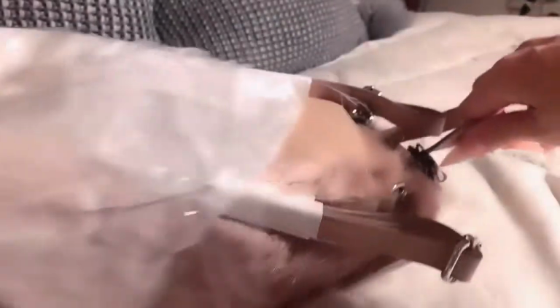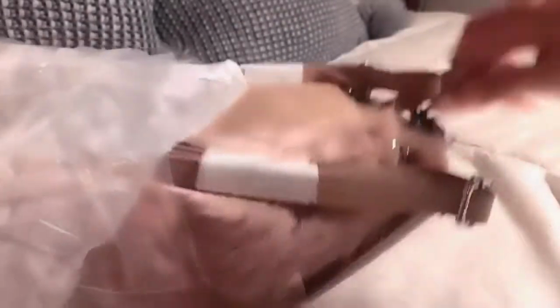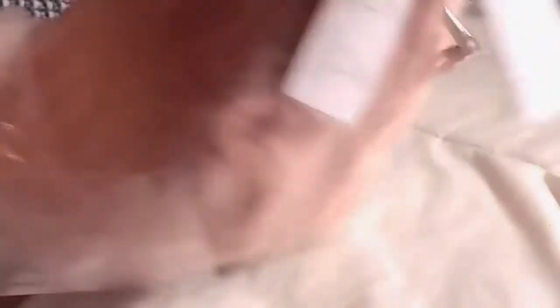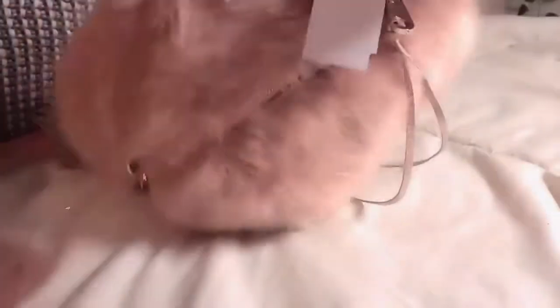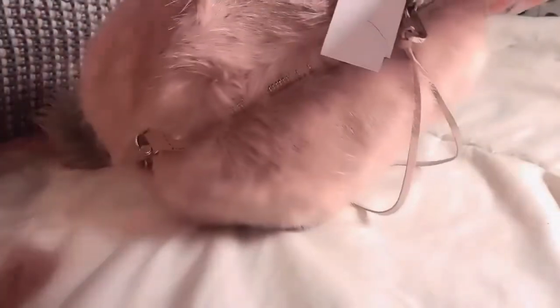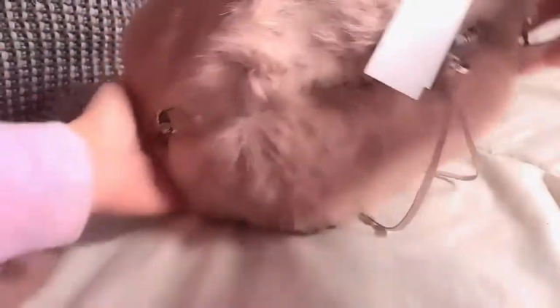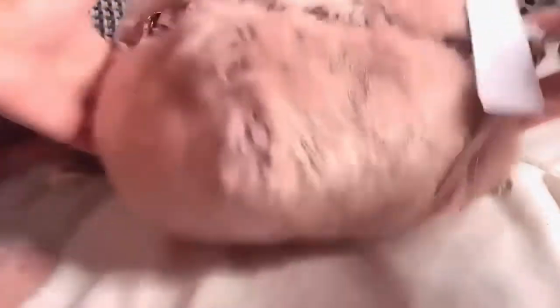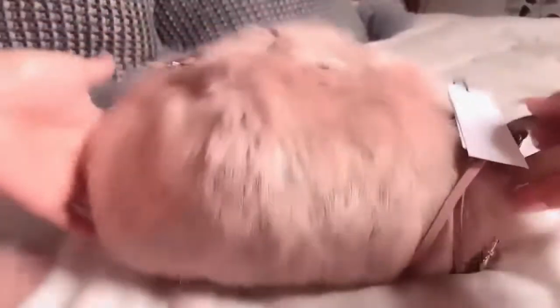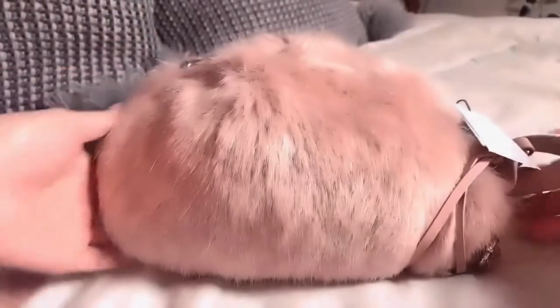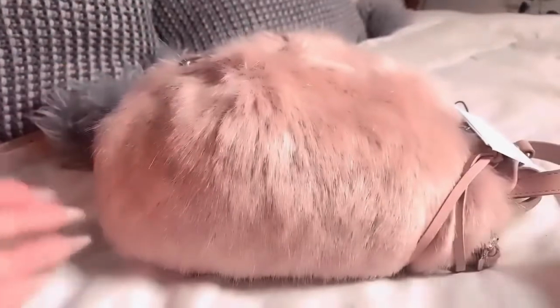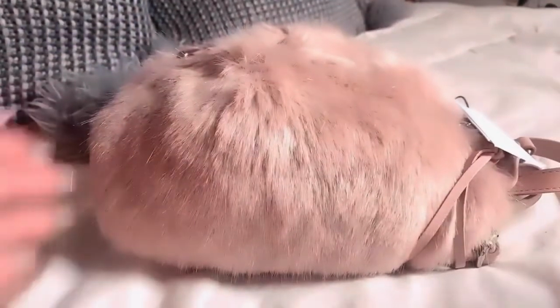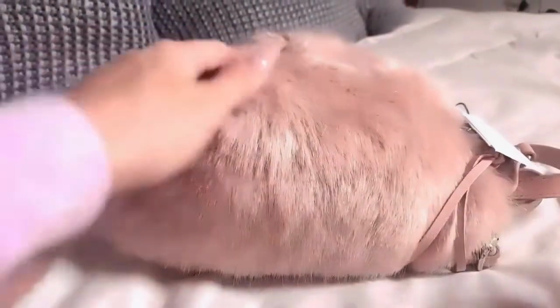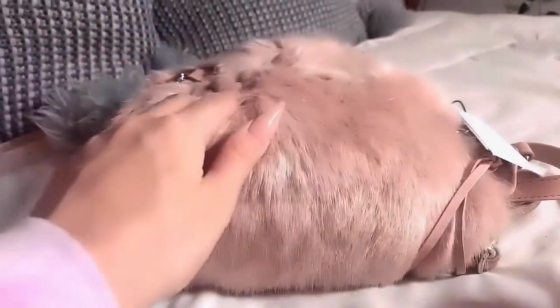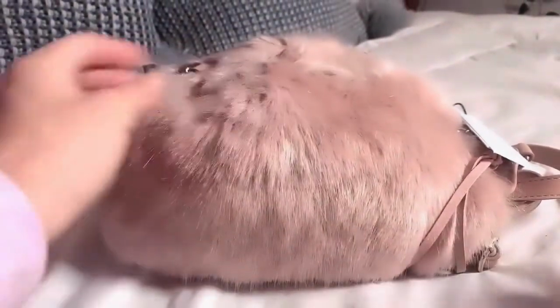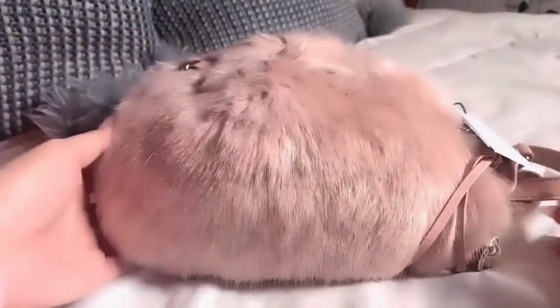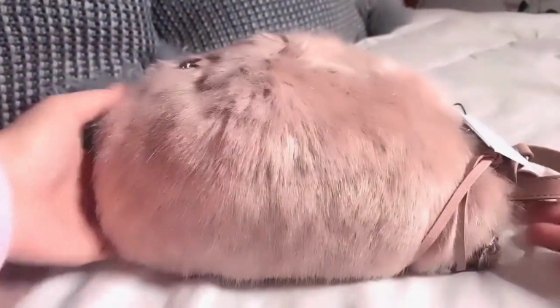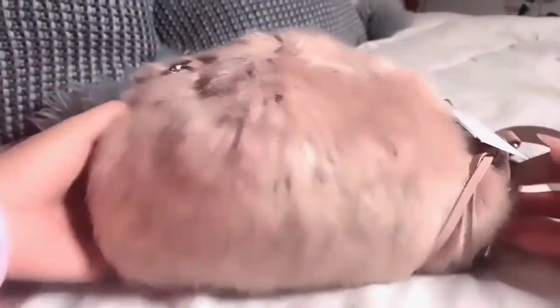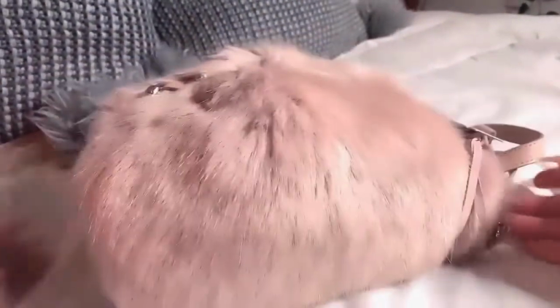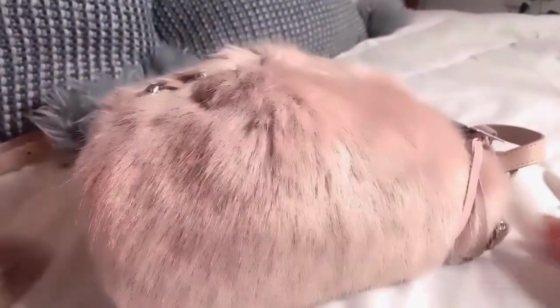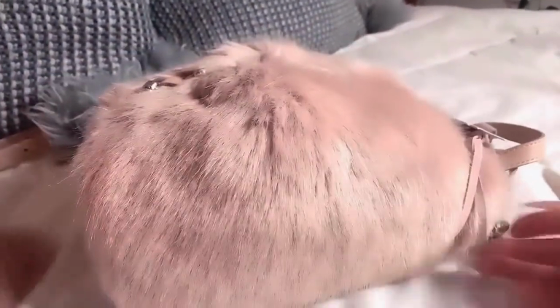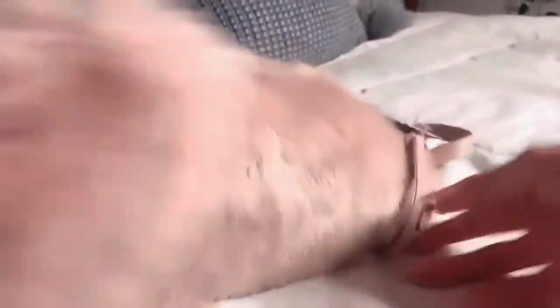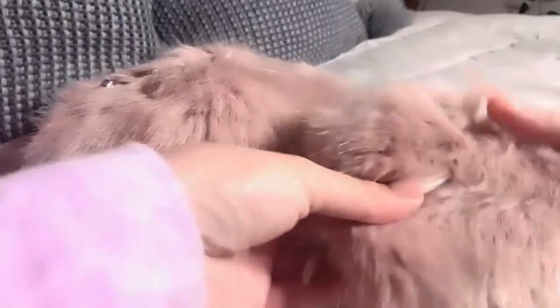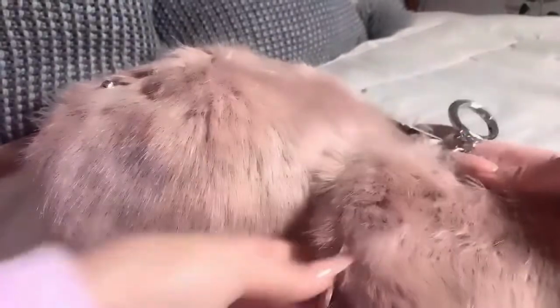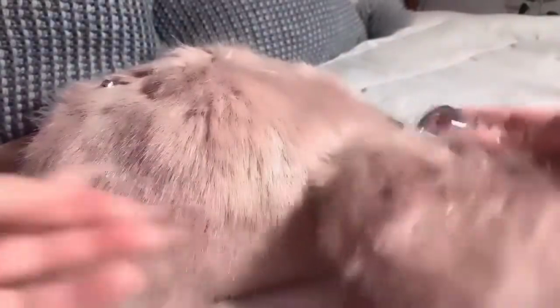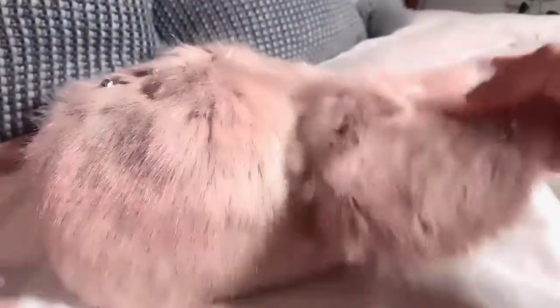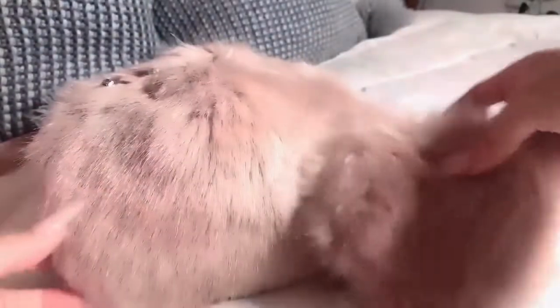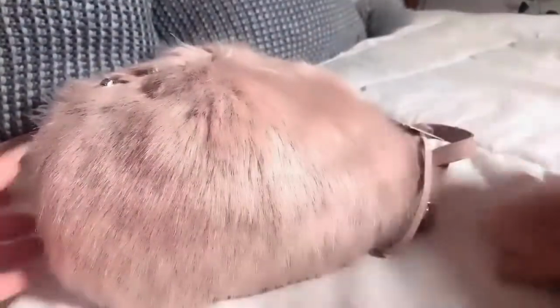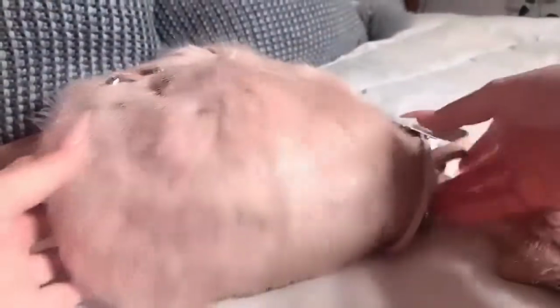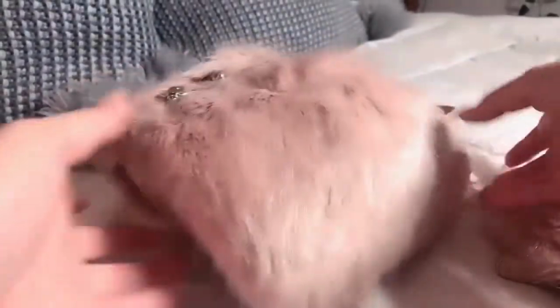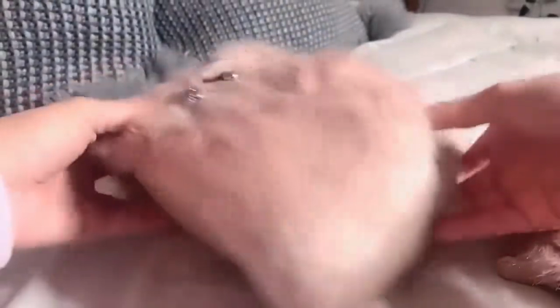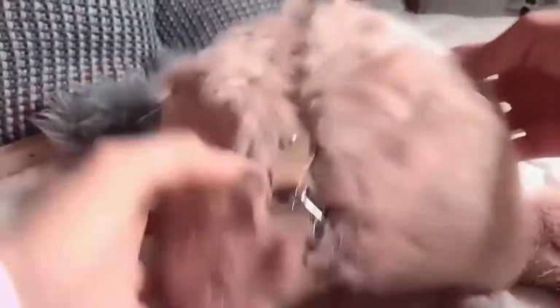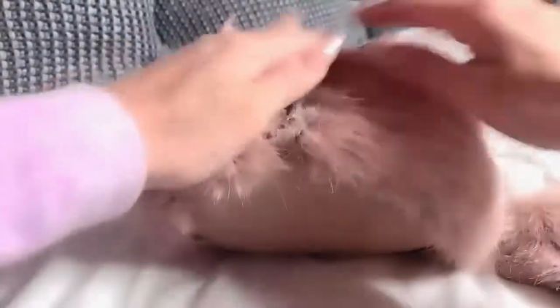Okay, here it is. So this bag is called the Julian. It's quite beautiful. Look — and there's my matching piece. I love faux fur, absolutely love it.